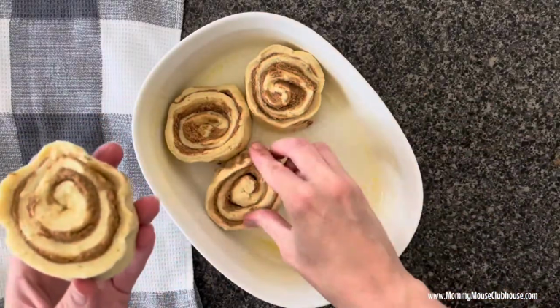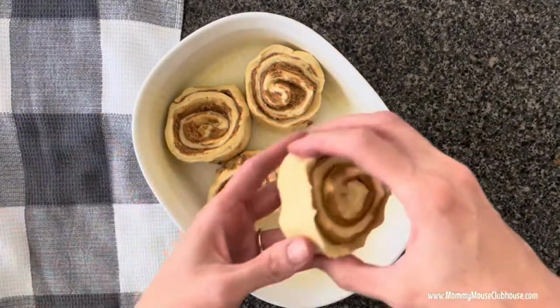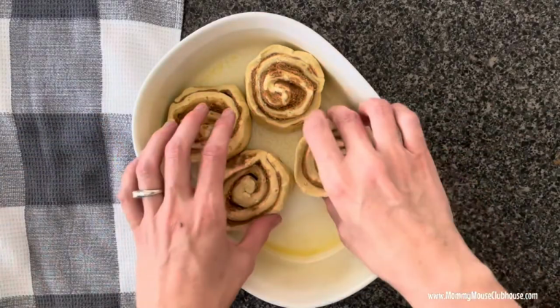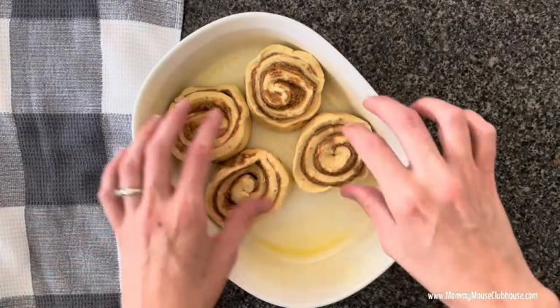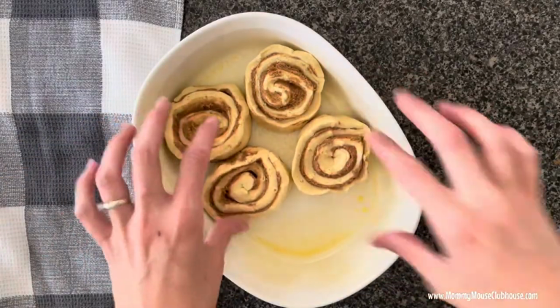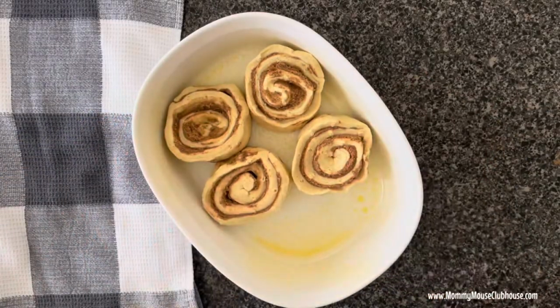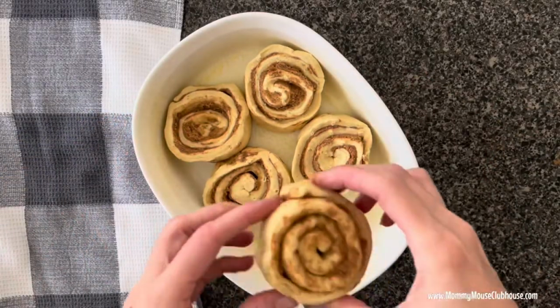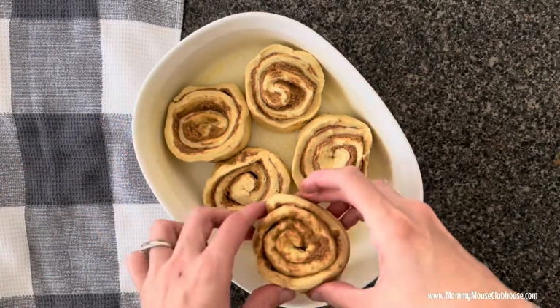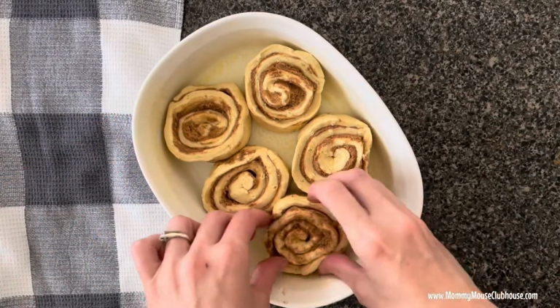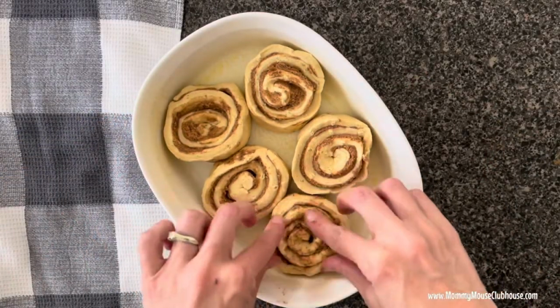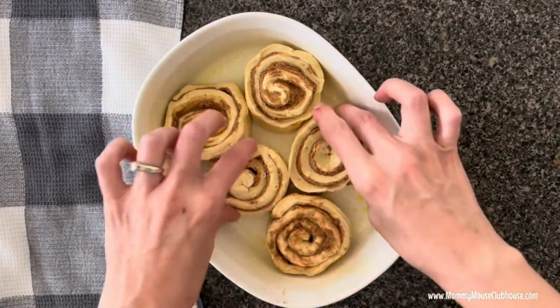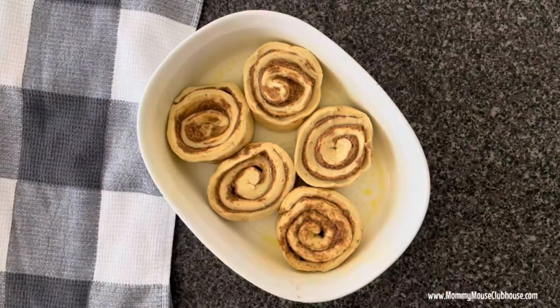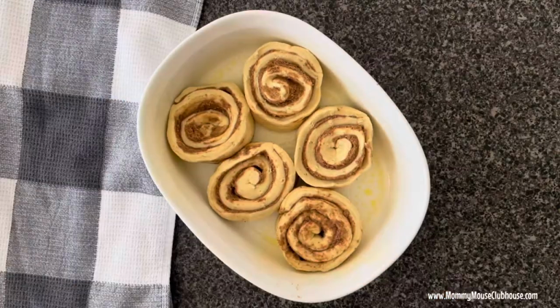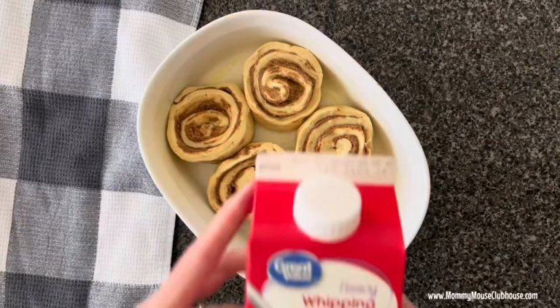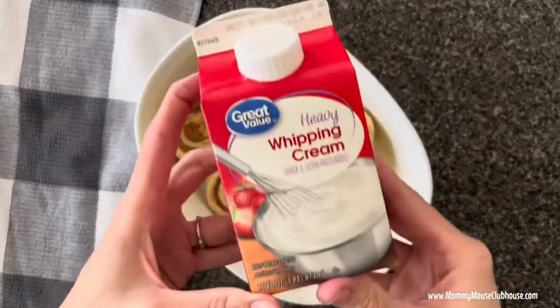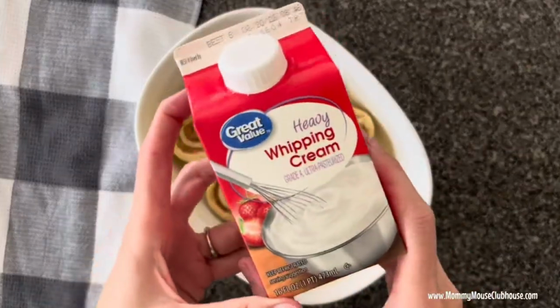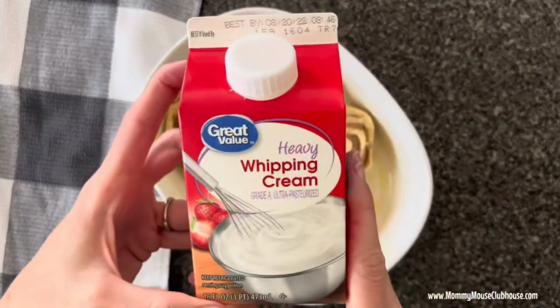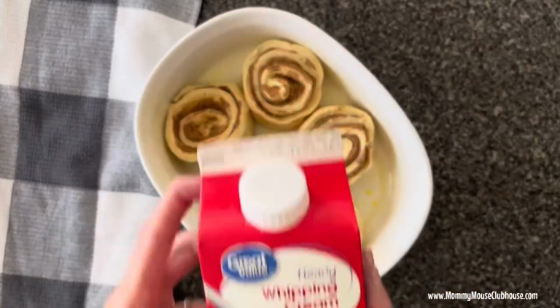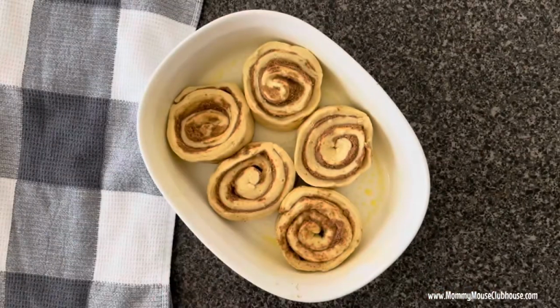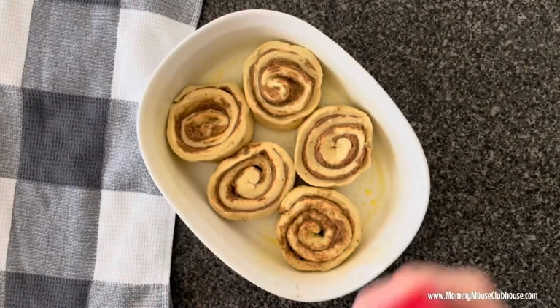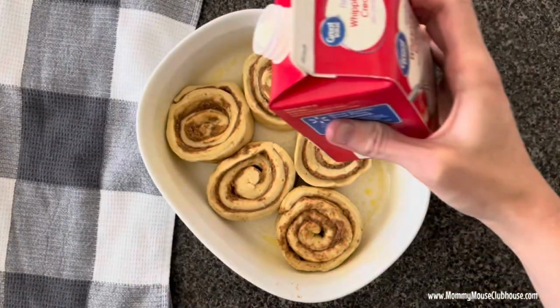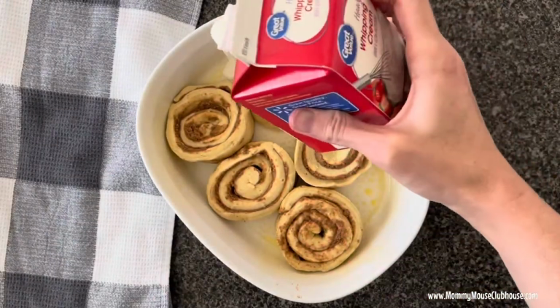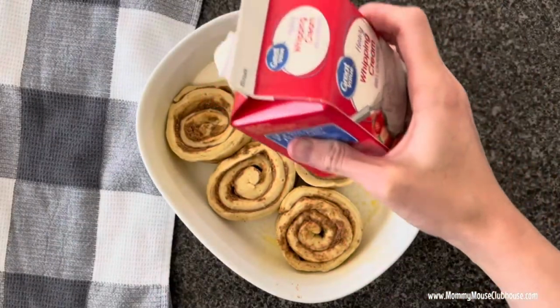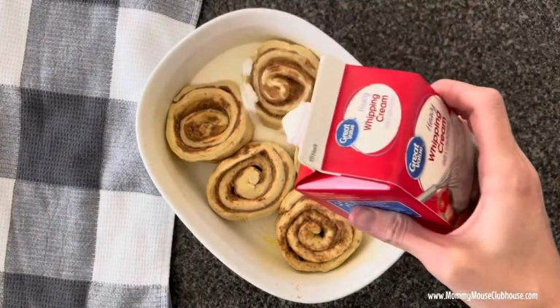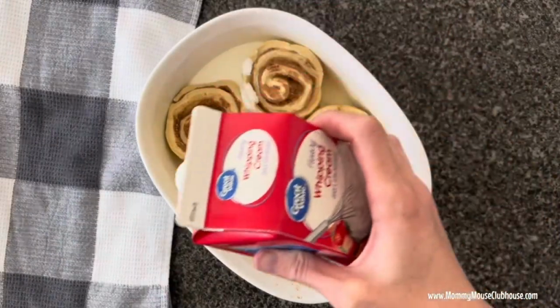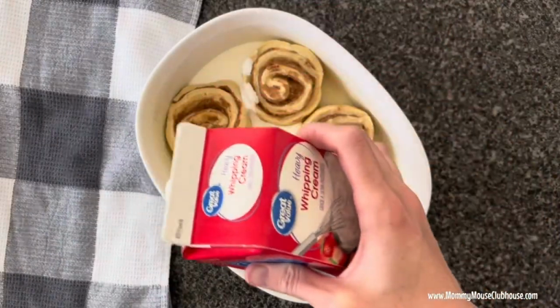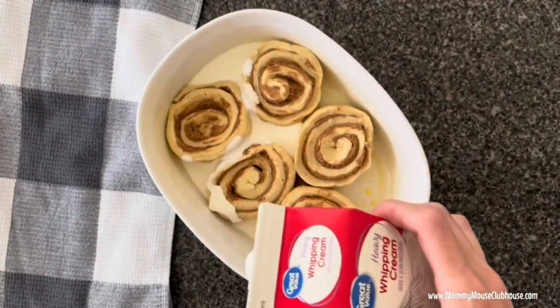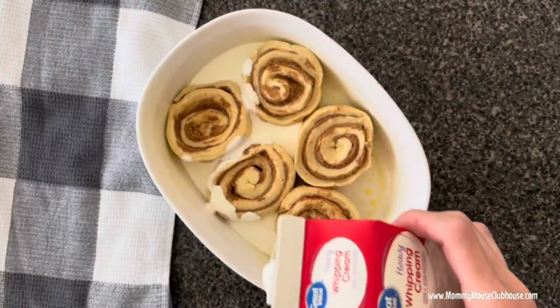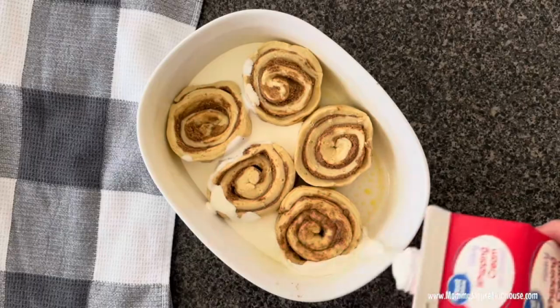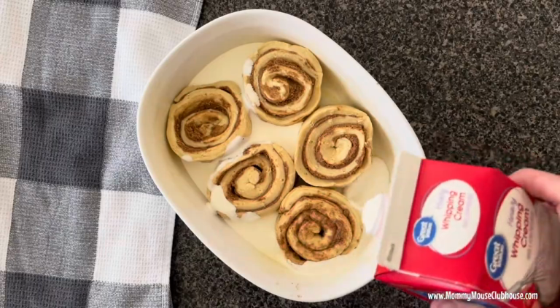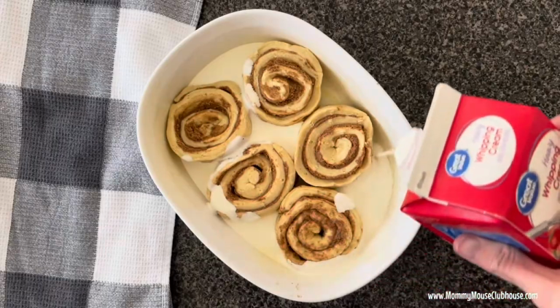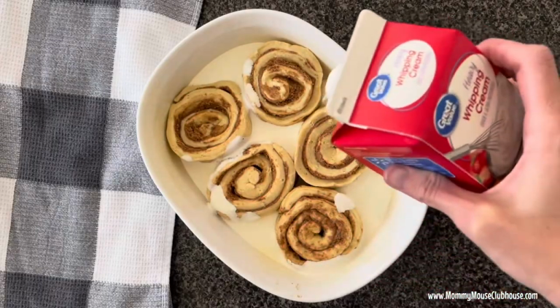Next, pour about one half to three fourths cups of heavy whipping cream over the cinnamon rolls, making sure to fill in the gaps.